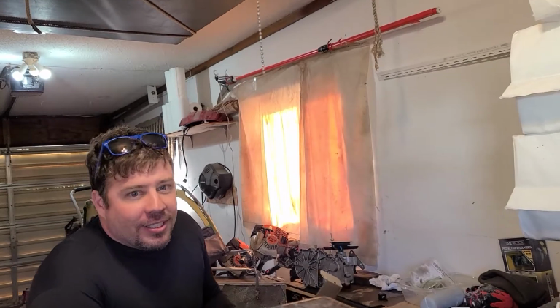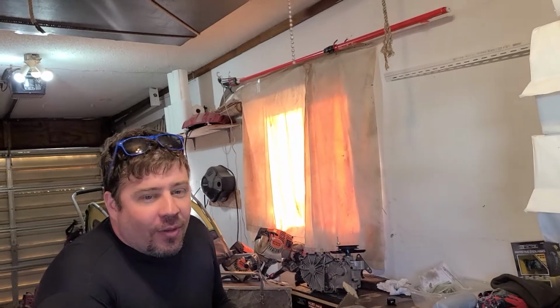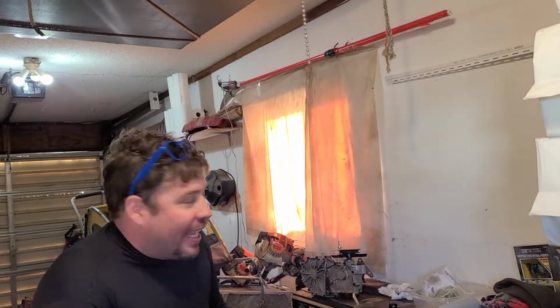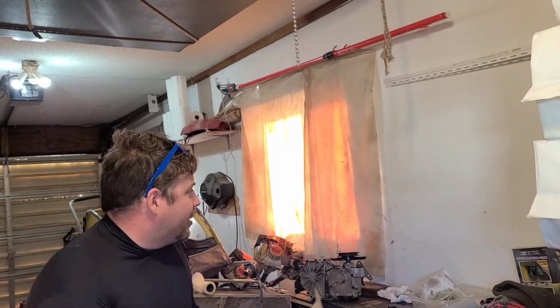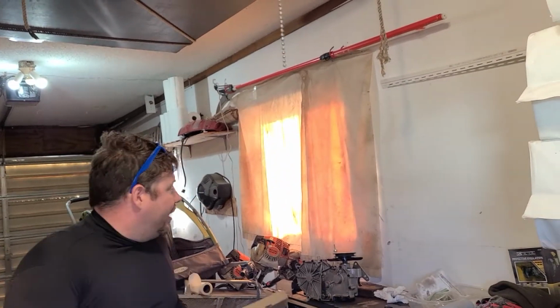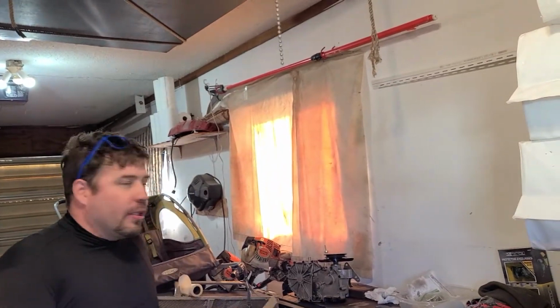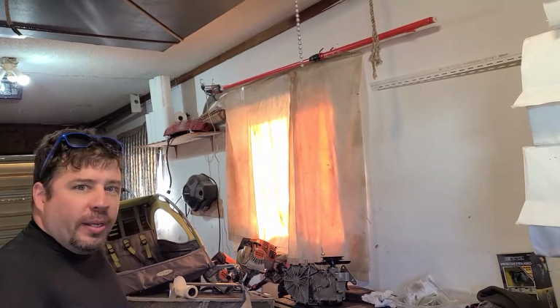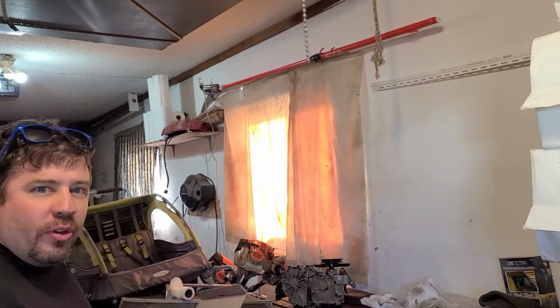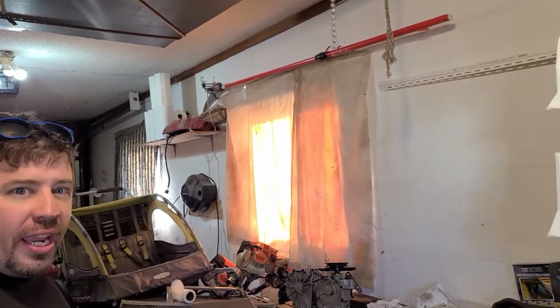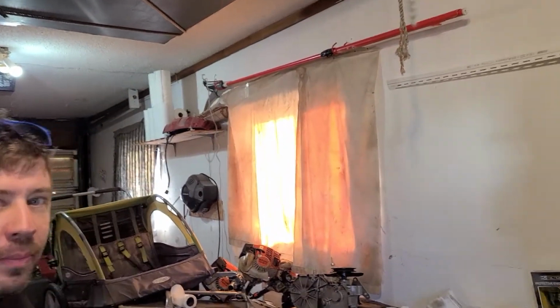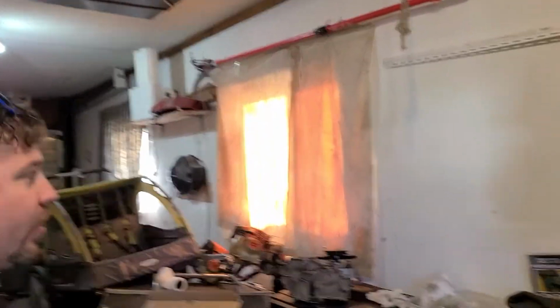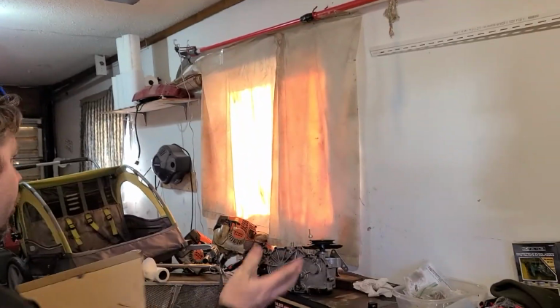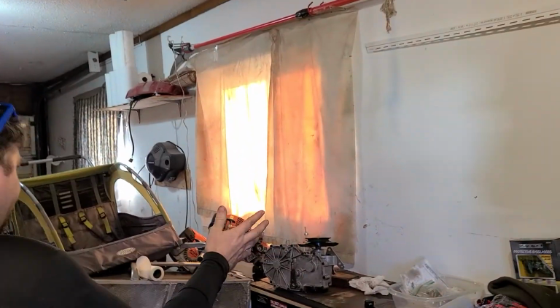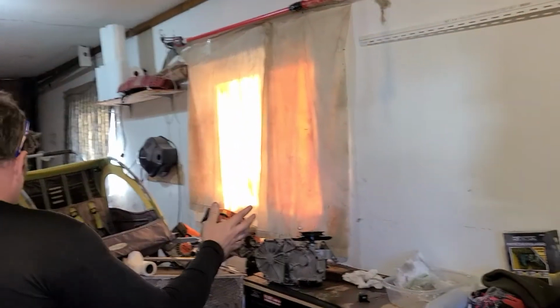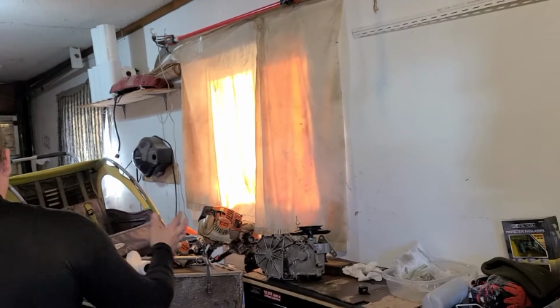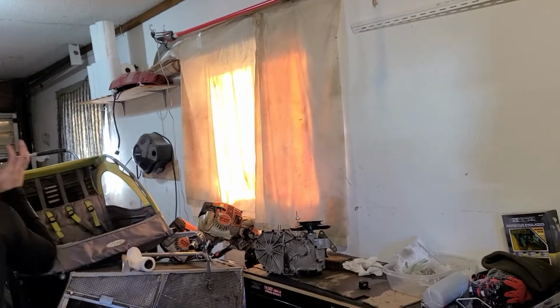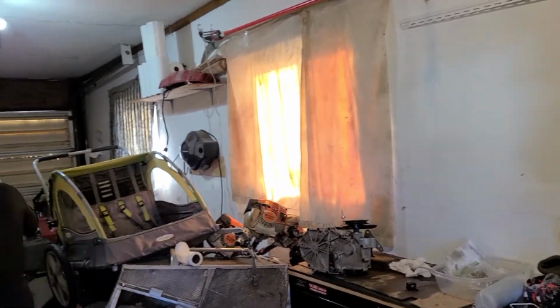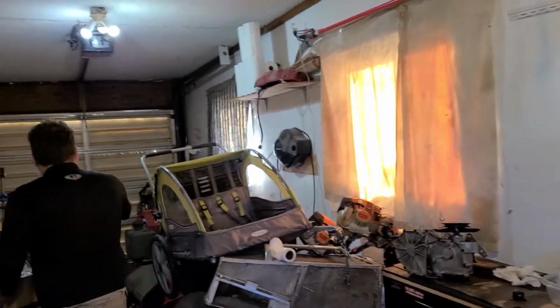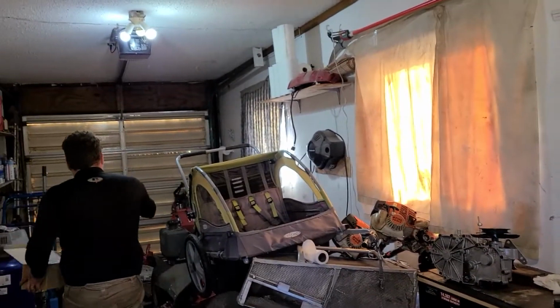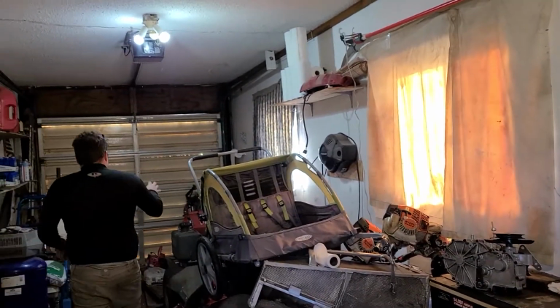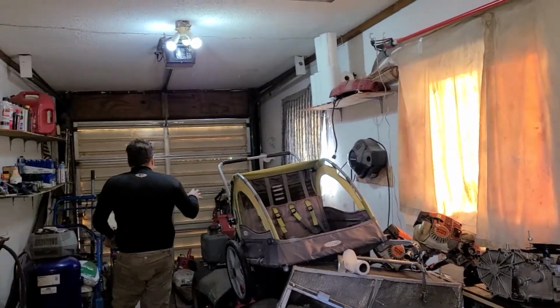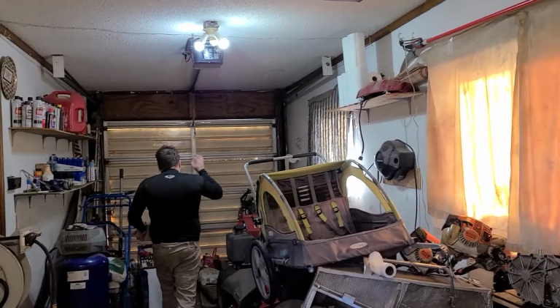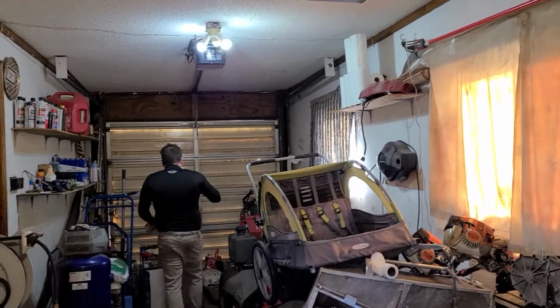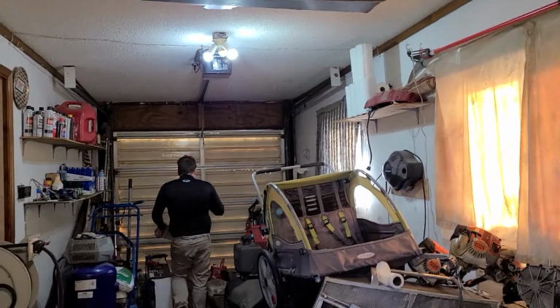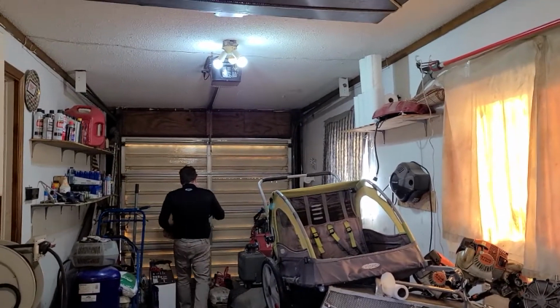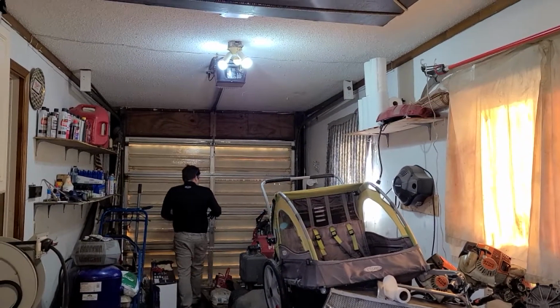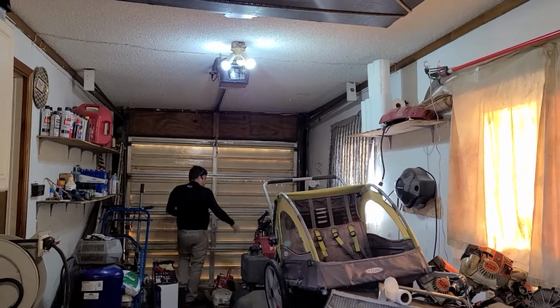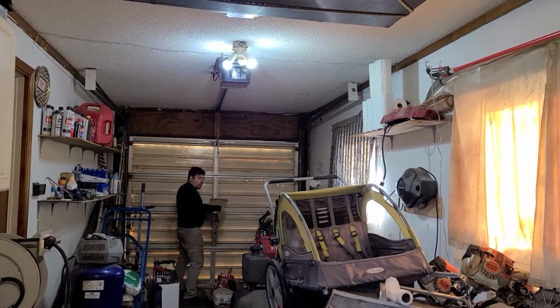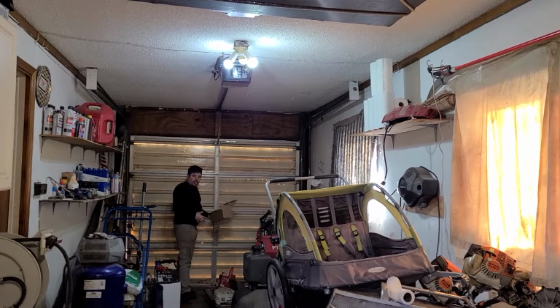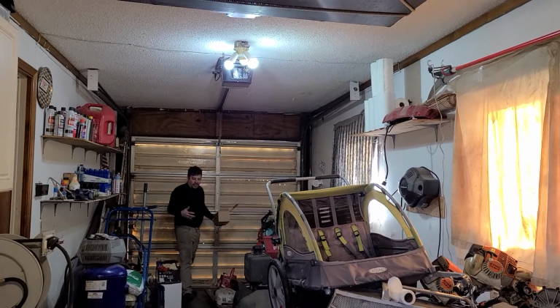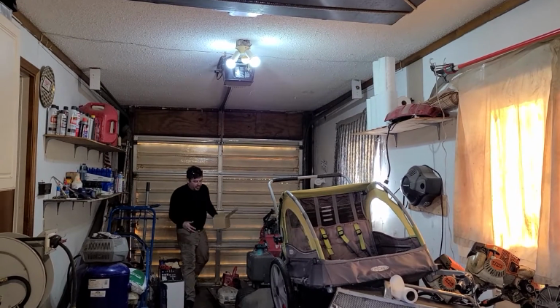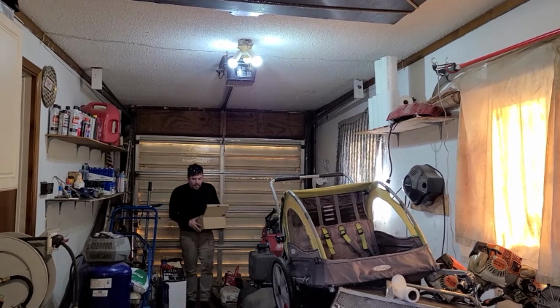So as you can see, it's a little dim. Can you tell in the camera? It's a little dim in here. It's really bad down here when you get over to here. That's what I'm trying to work on stuff — I just can't see what I'm doing.